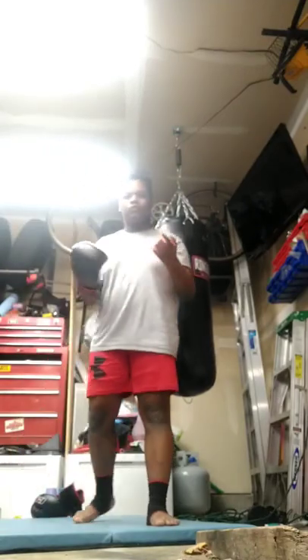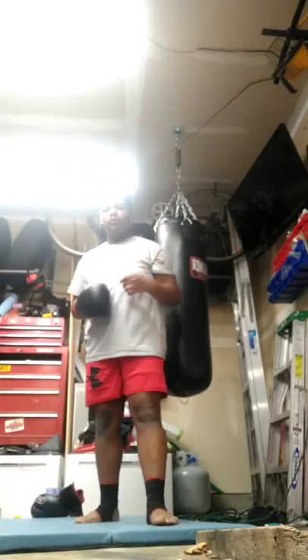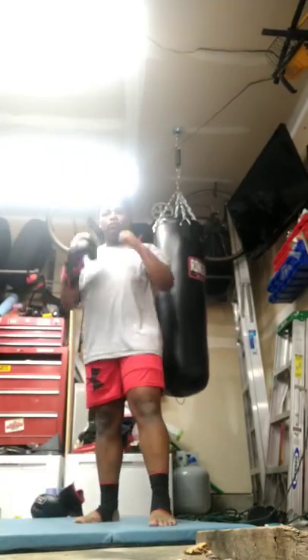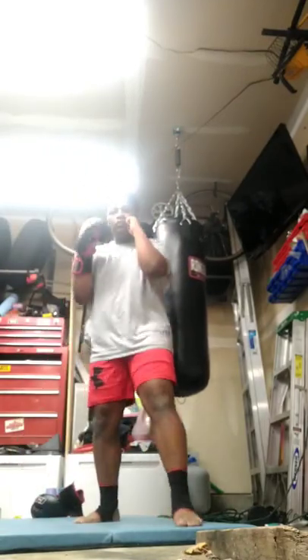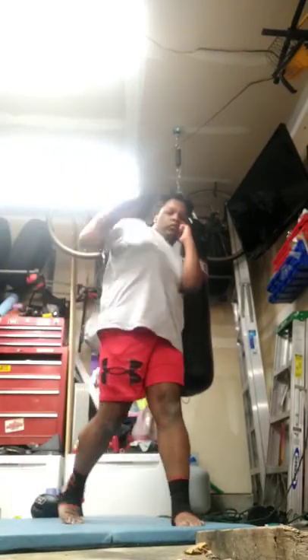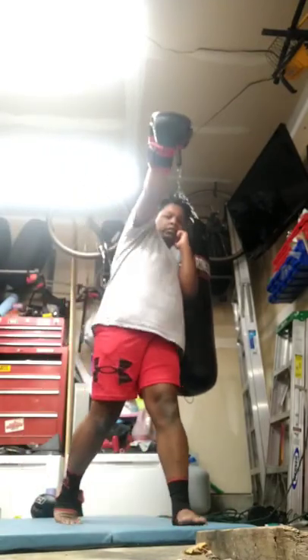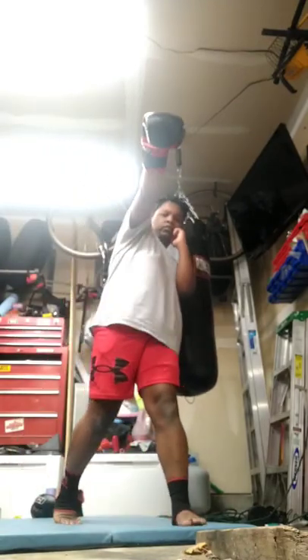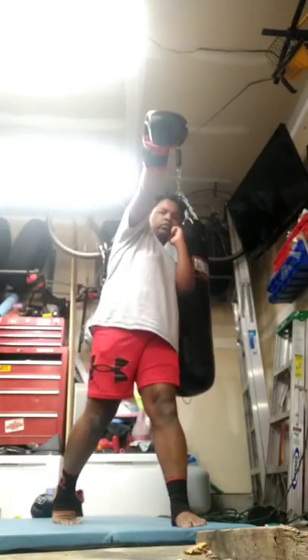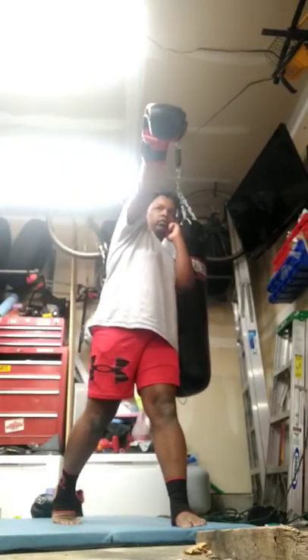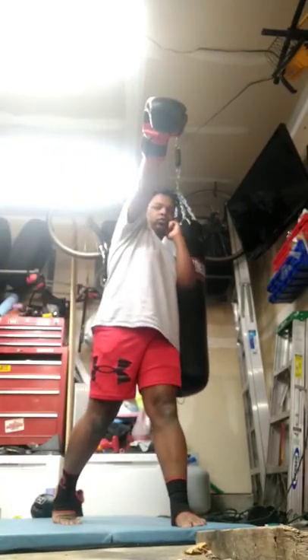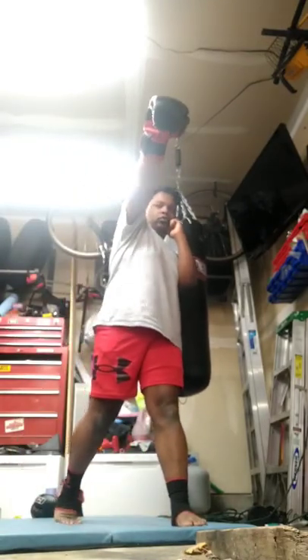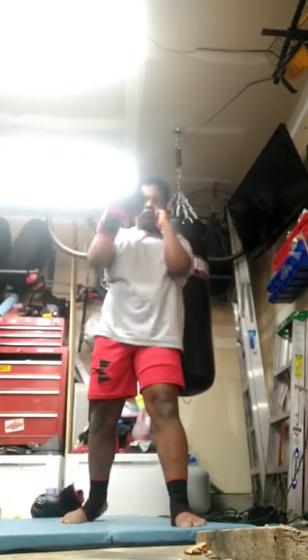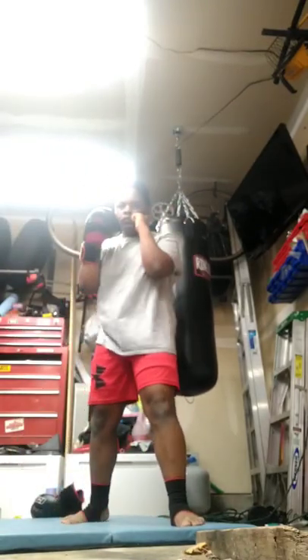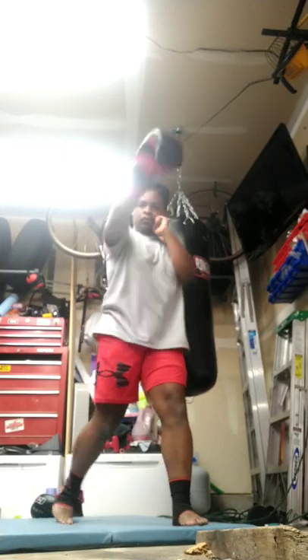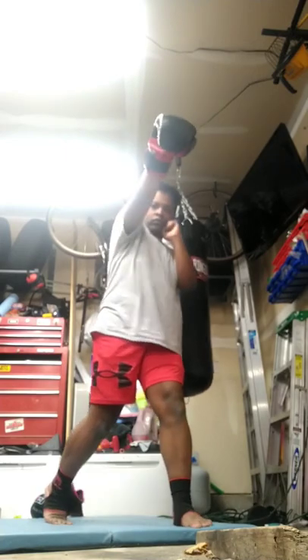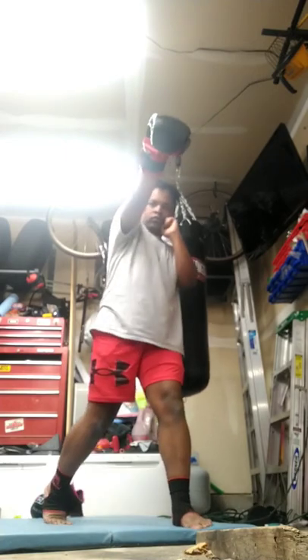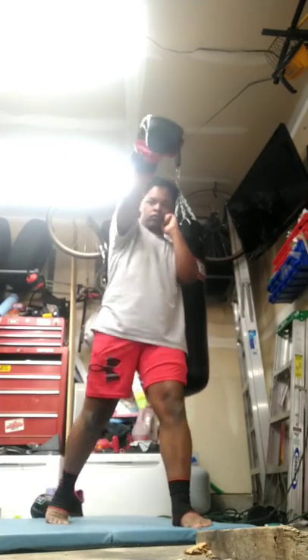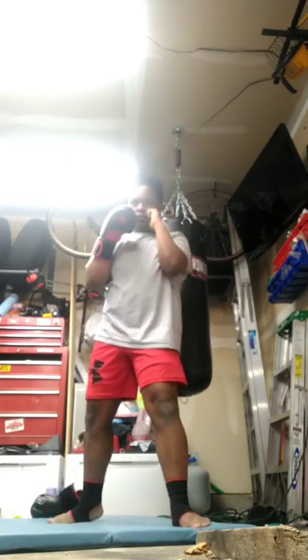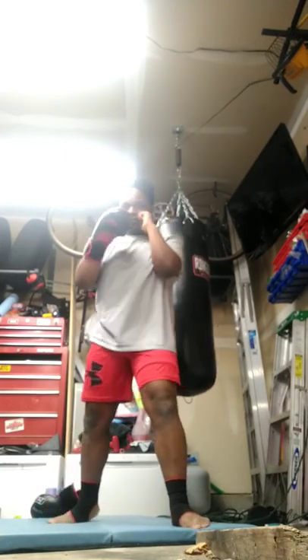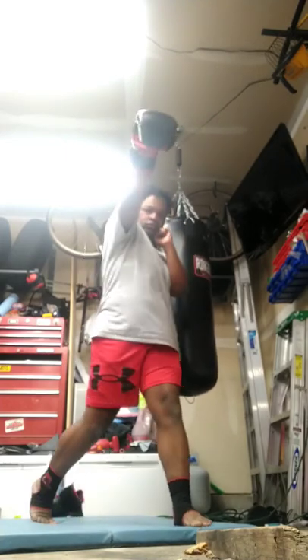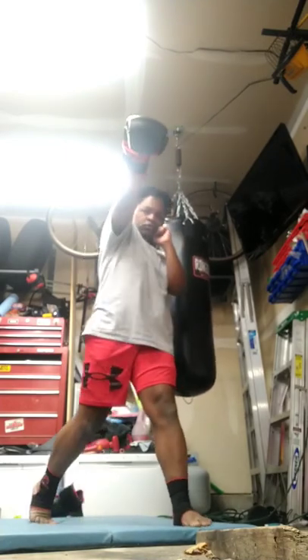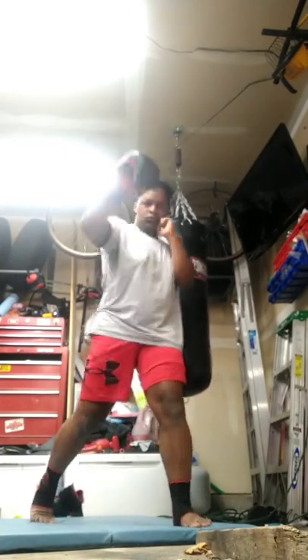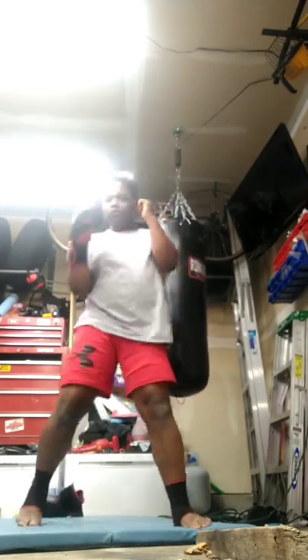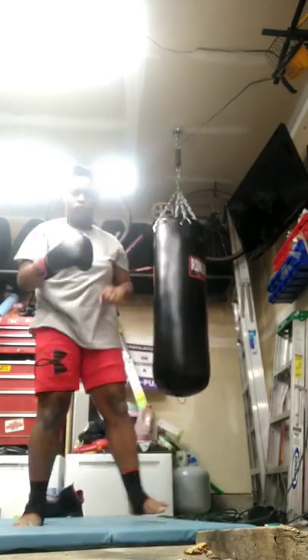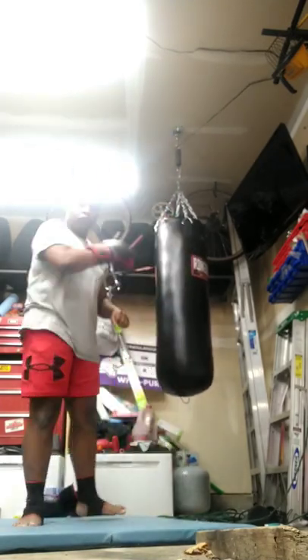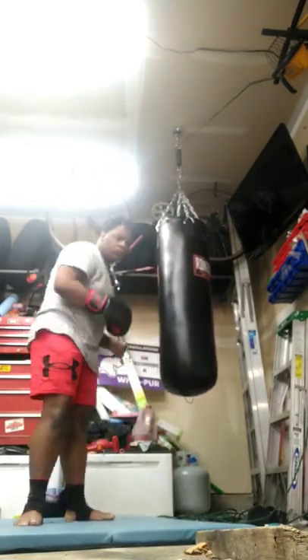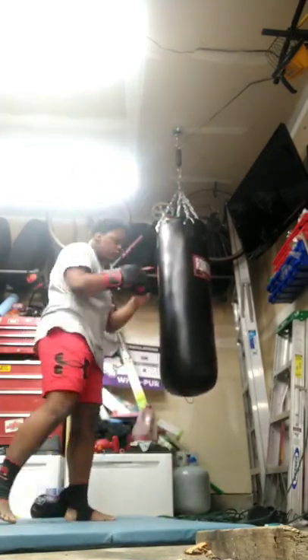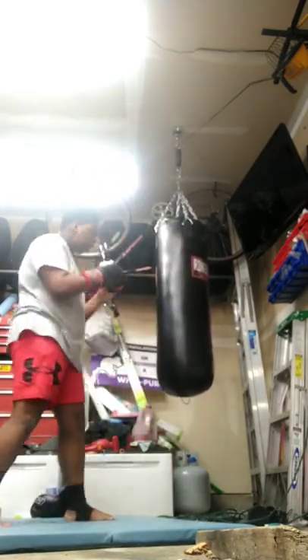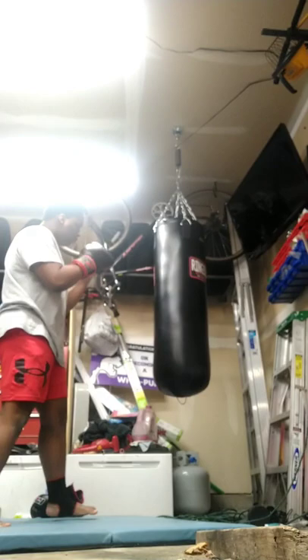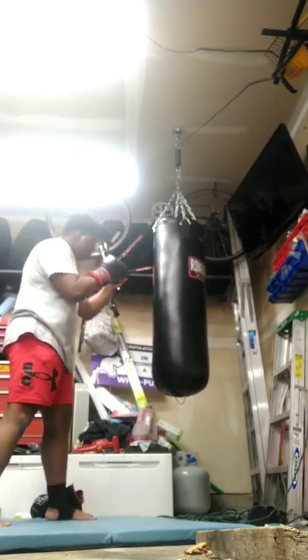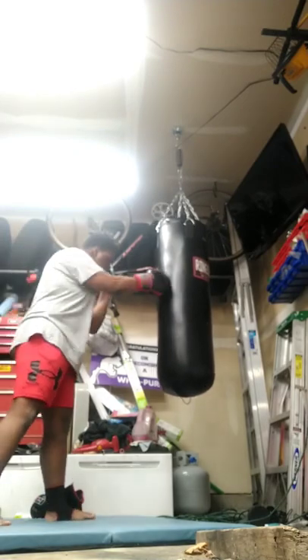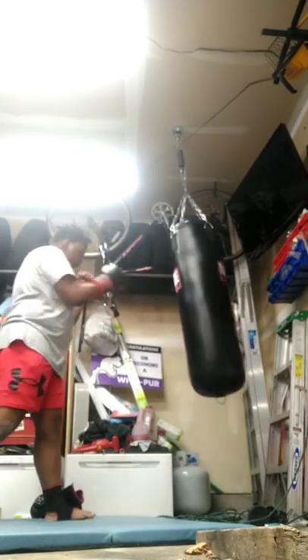Hey guys, it's your boy Viper and today I'm going to be showing you the cross in Muay Thai, with you pivoting your foot and throwing a straight punch and not extending your arm and flaring it out.